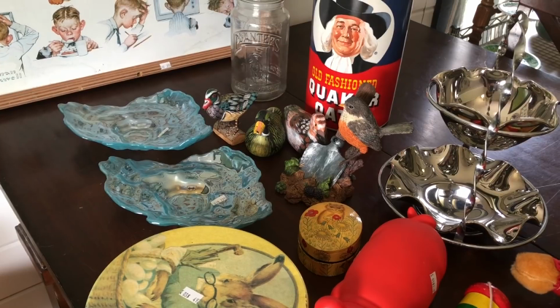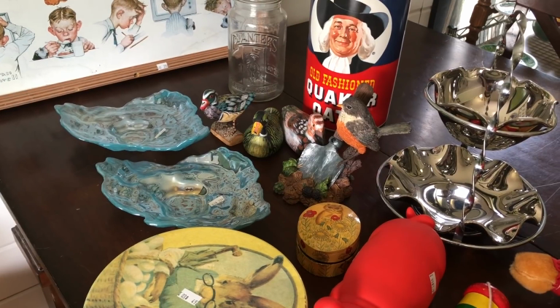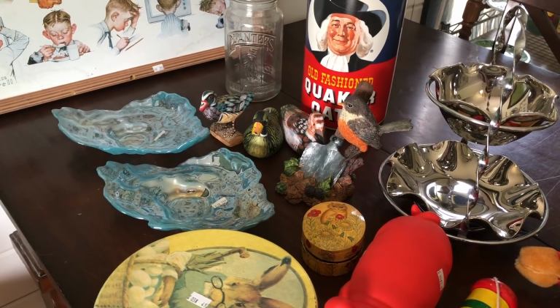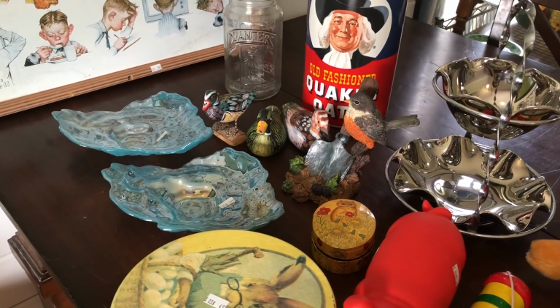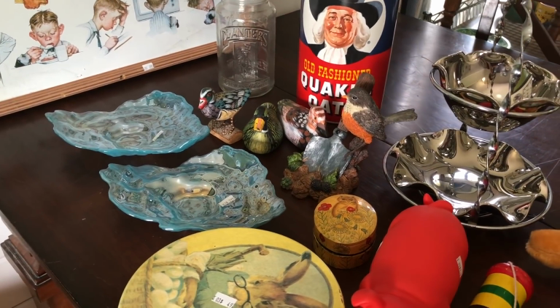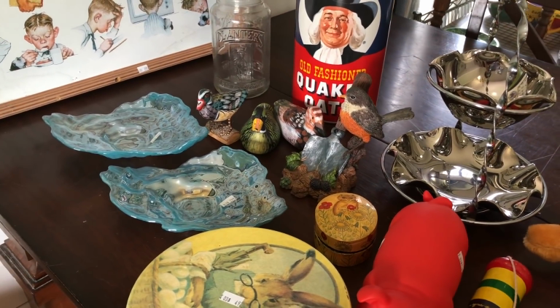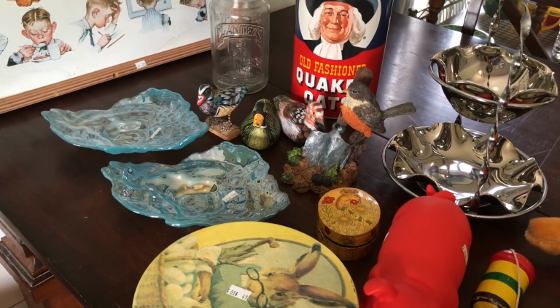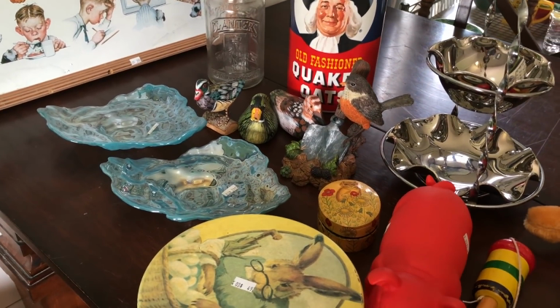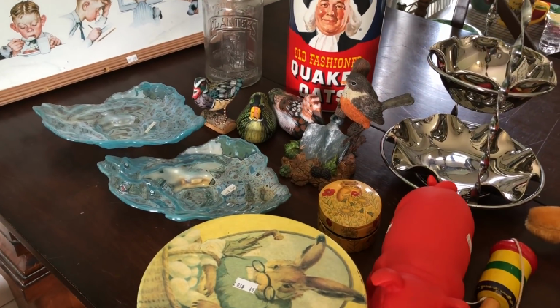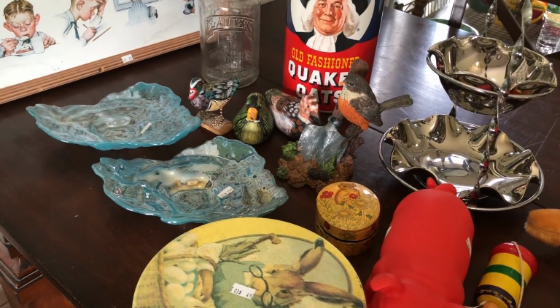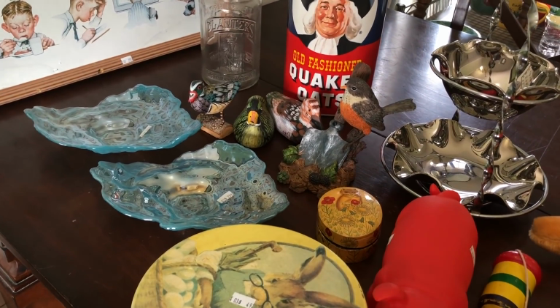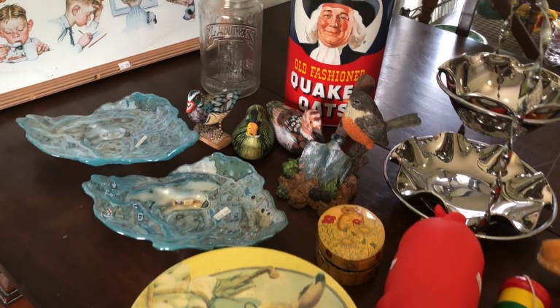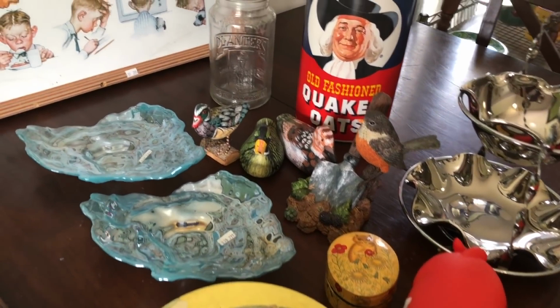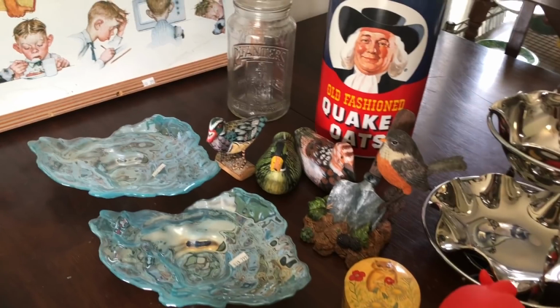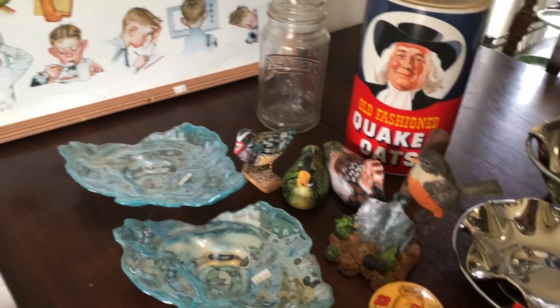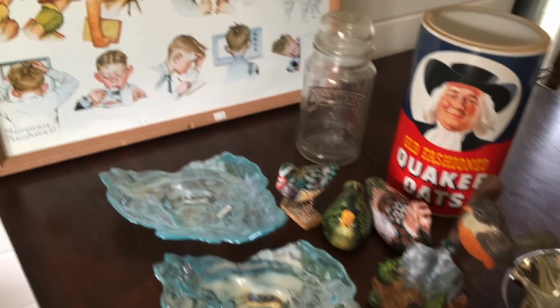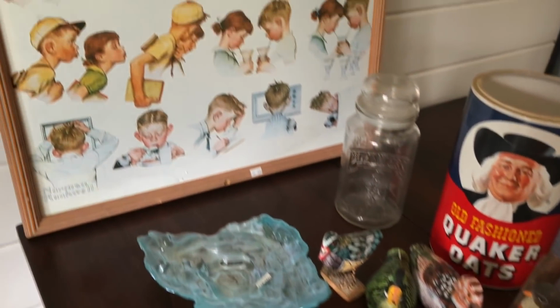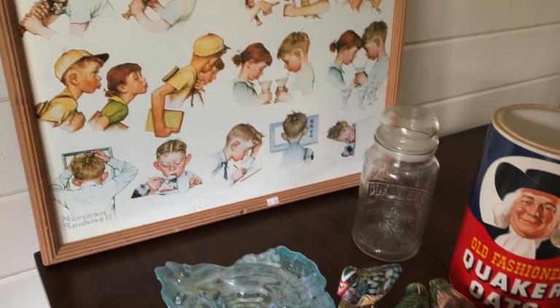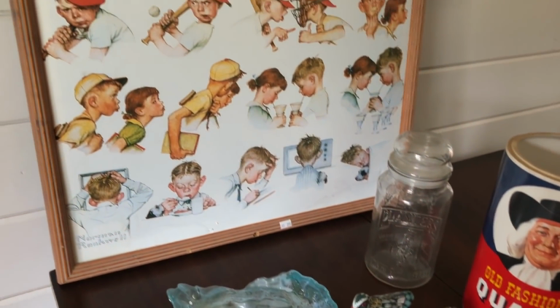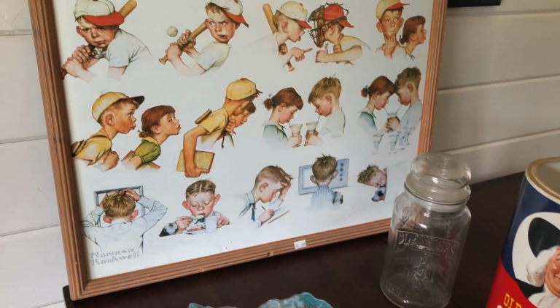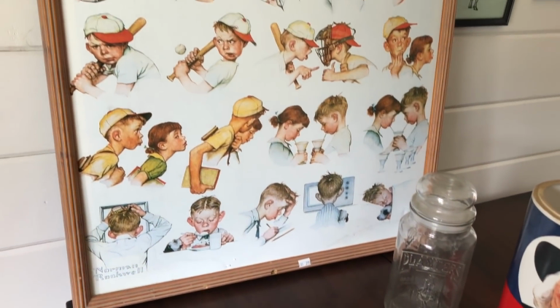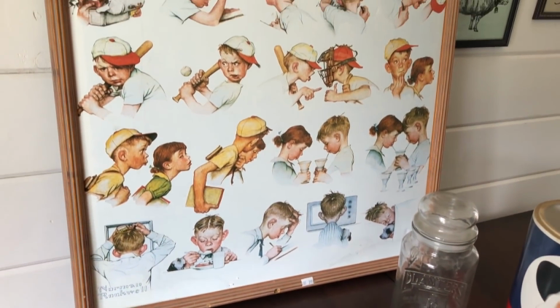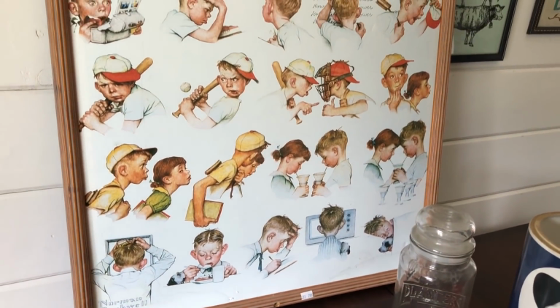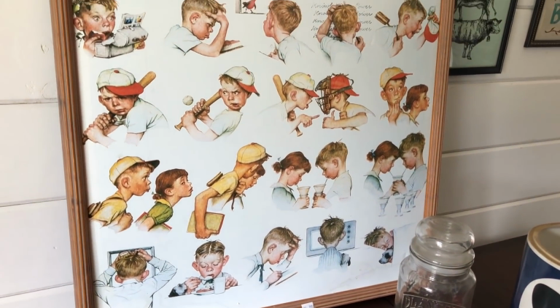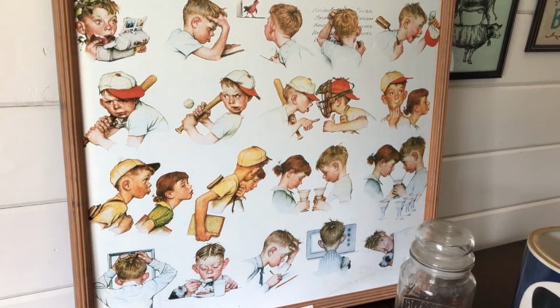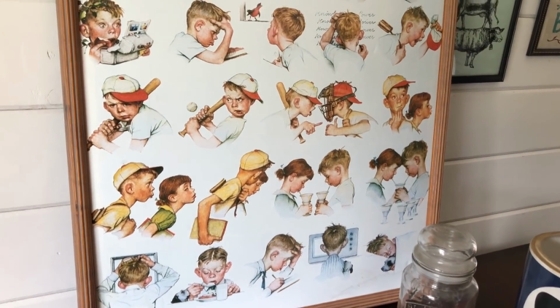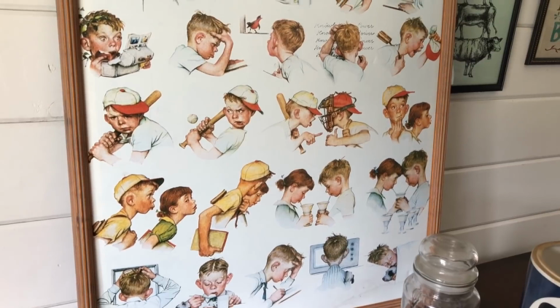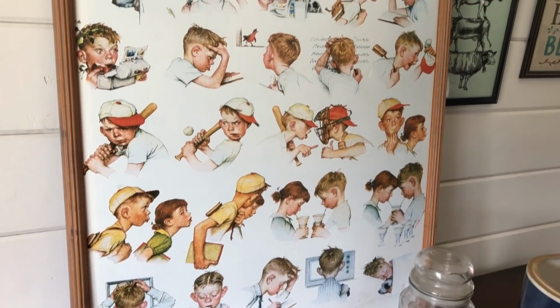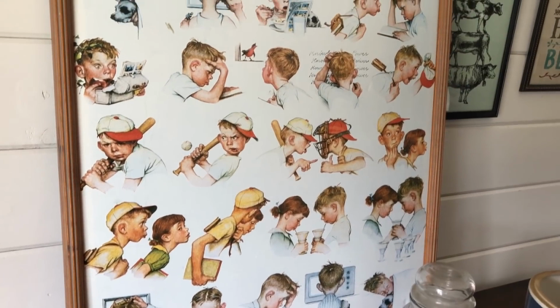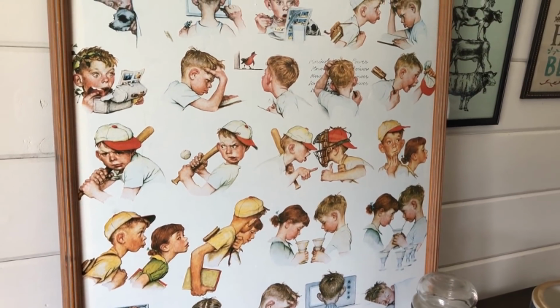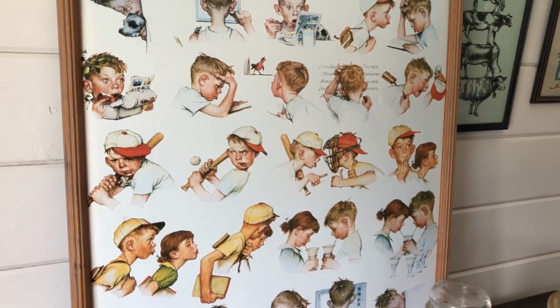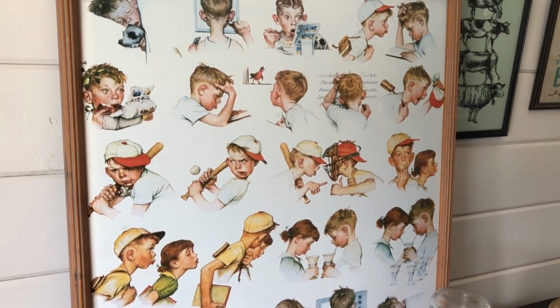Hey guys, I'm Nicole from Investing Haven. Today I have a Salvation Army haul for you. If you guys follow me on Instagram, you might have seen this quite a while ago — I forgot to show you guys on YouTube.